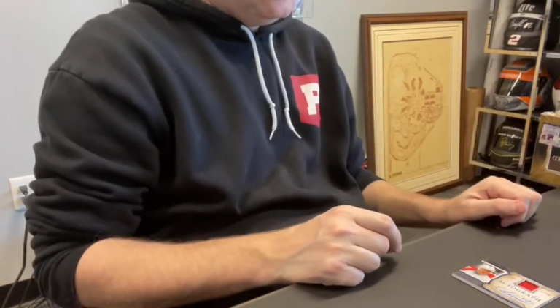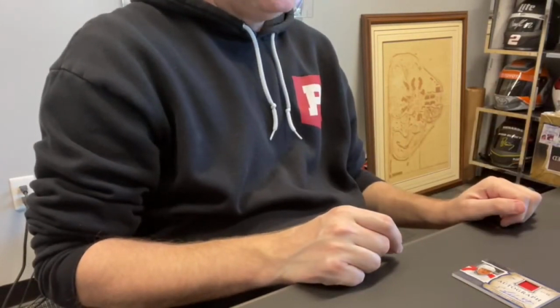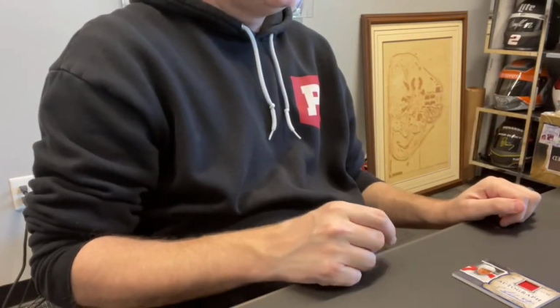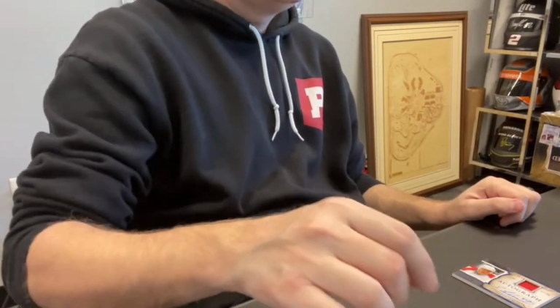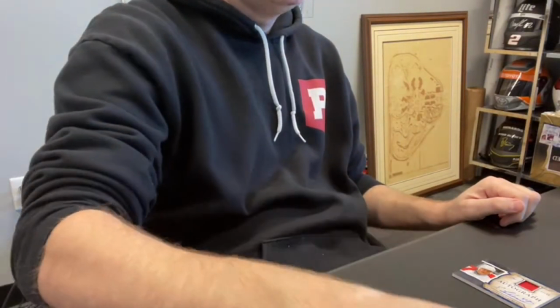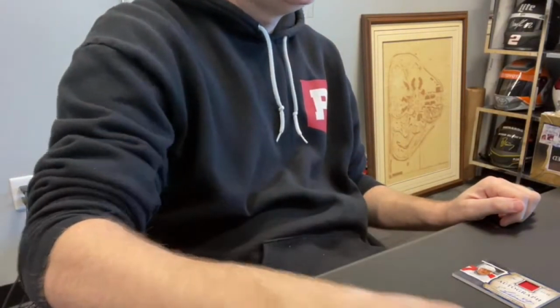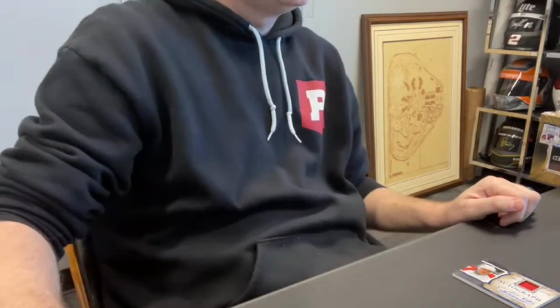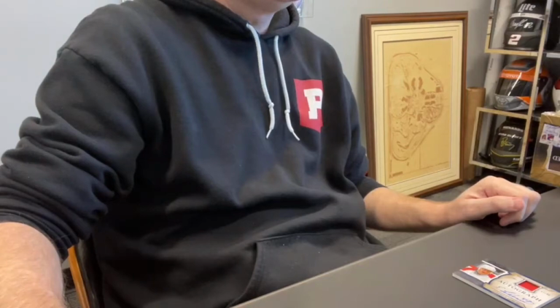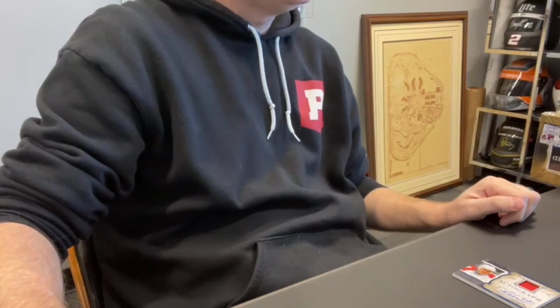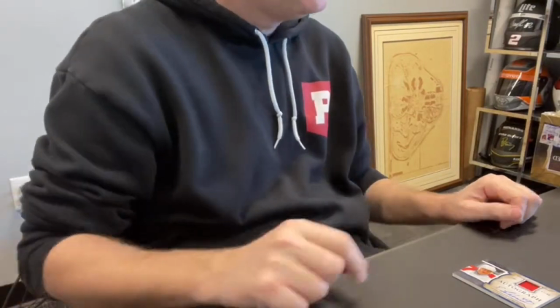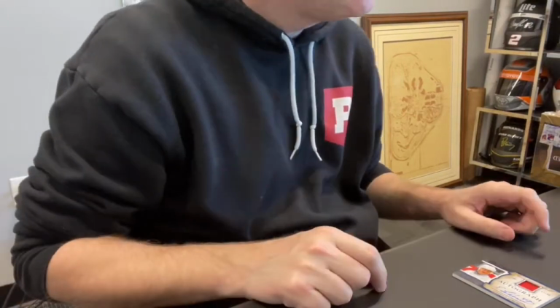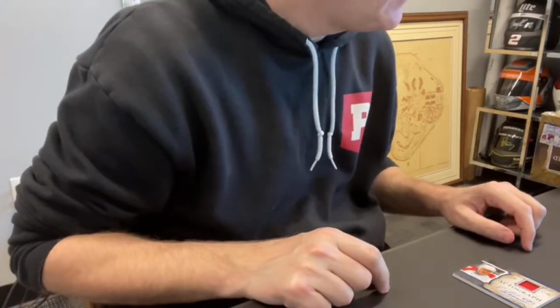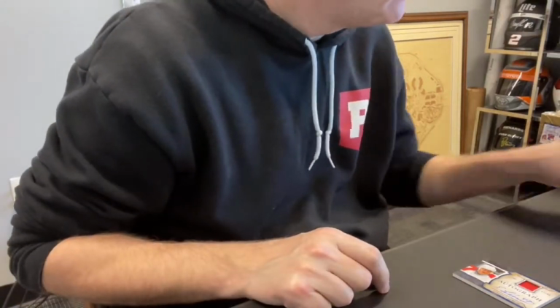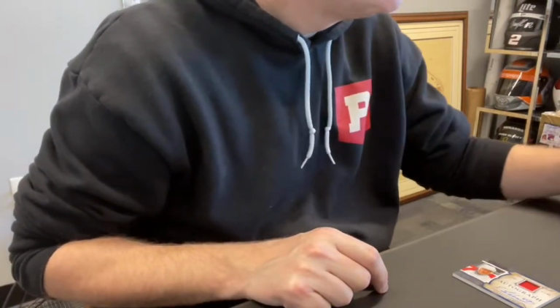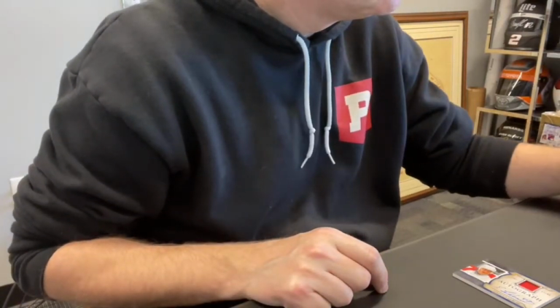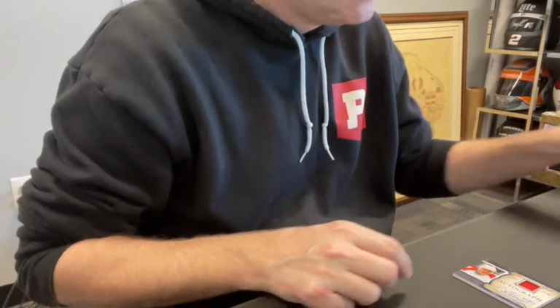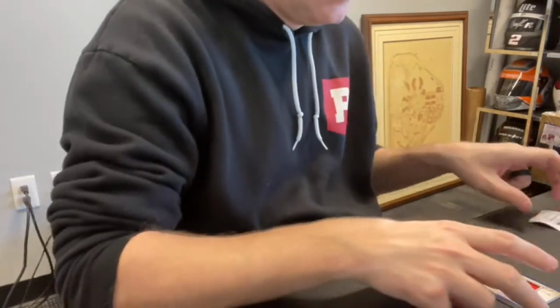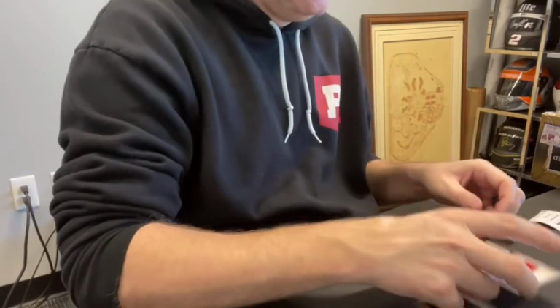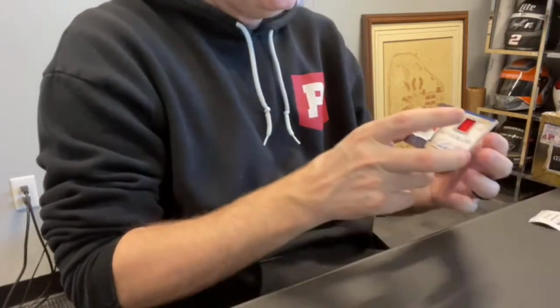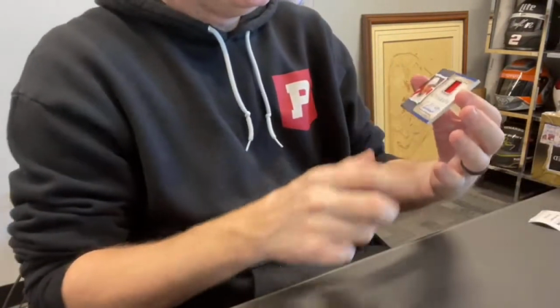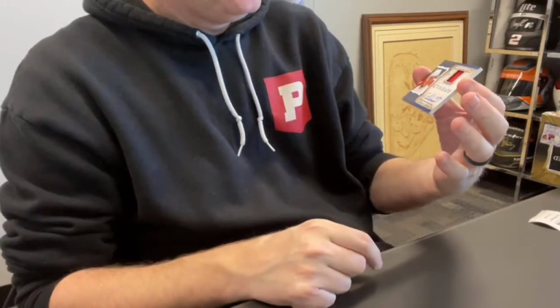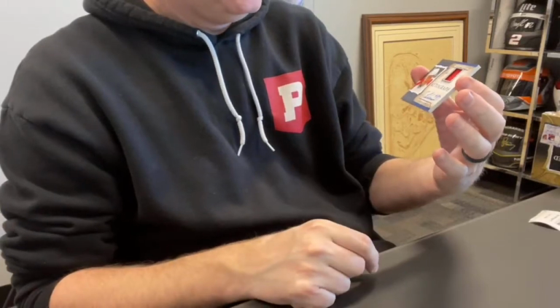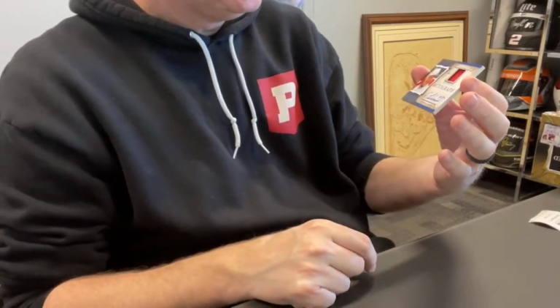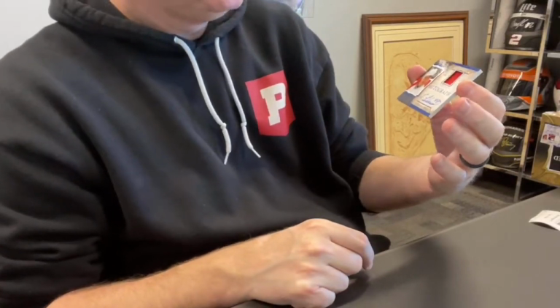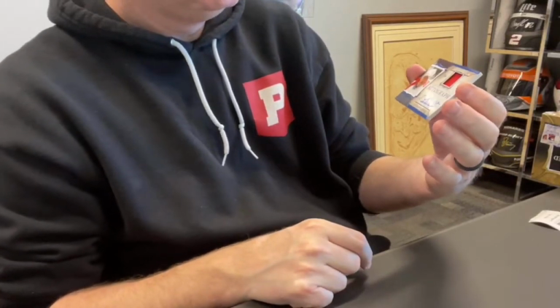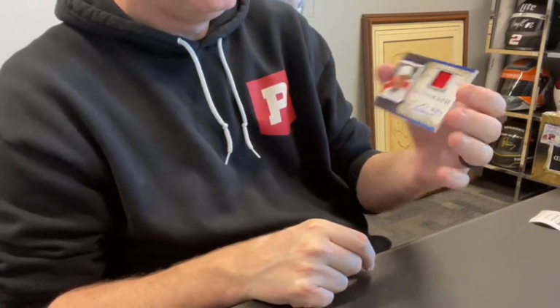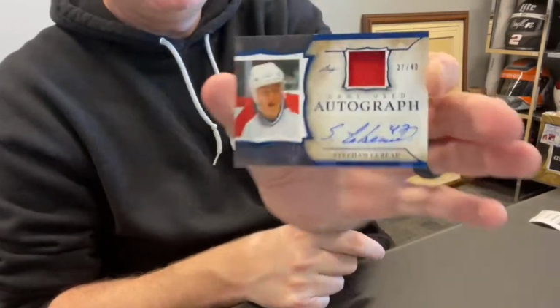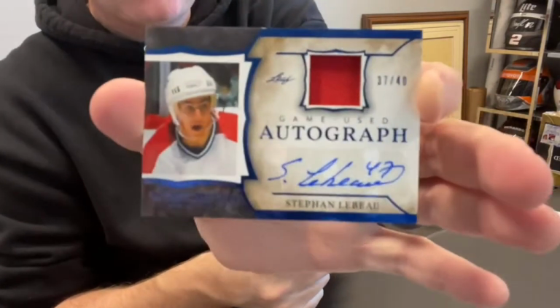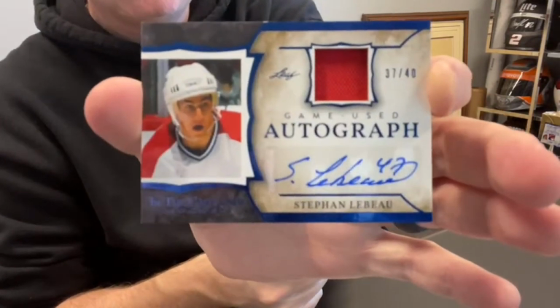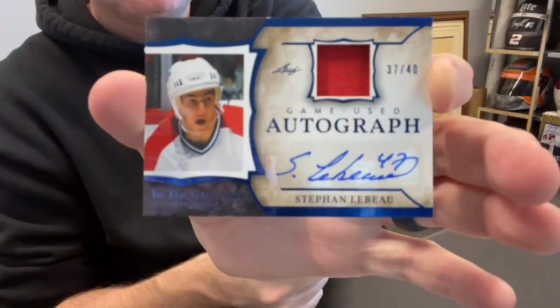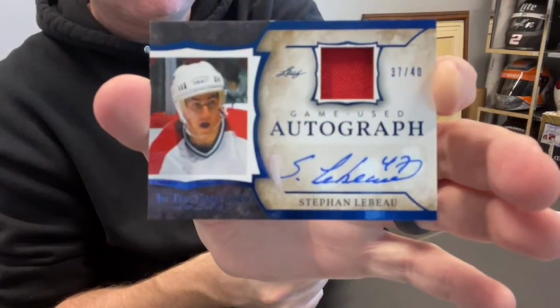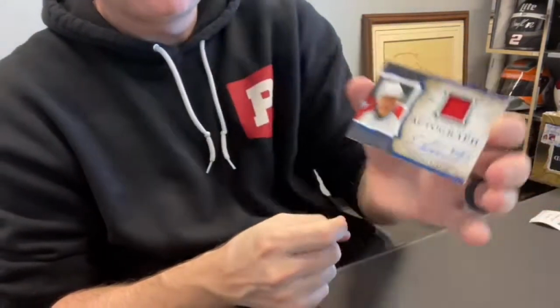And then the auto — card 20 — goes to Donny K., spot one. That is a Steven LeBou out of 40, relic auto.